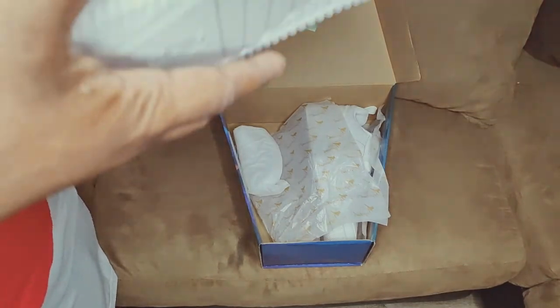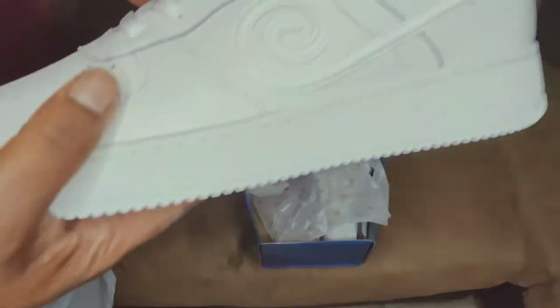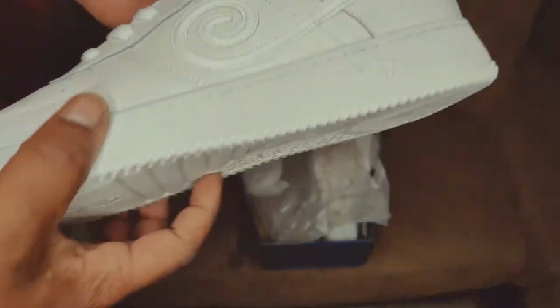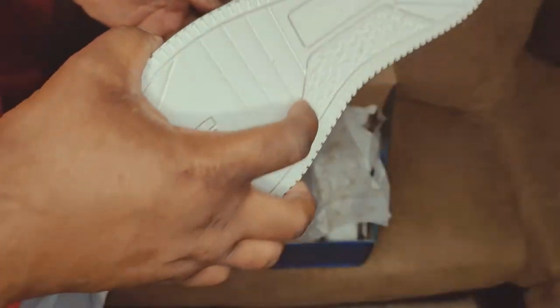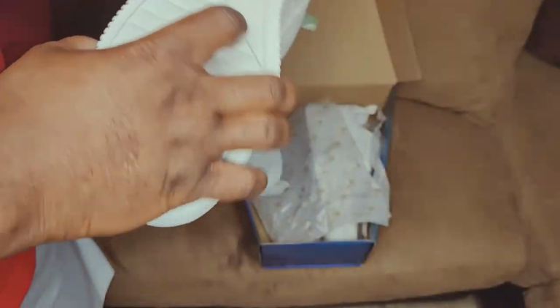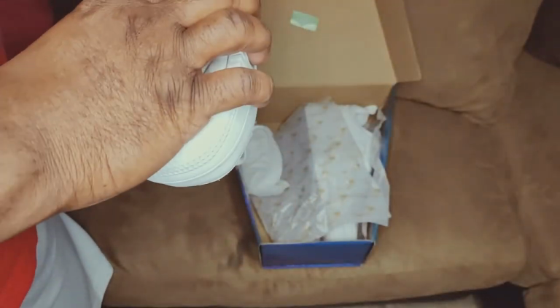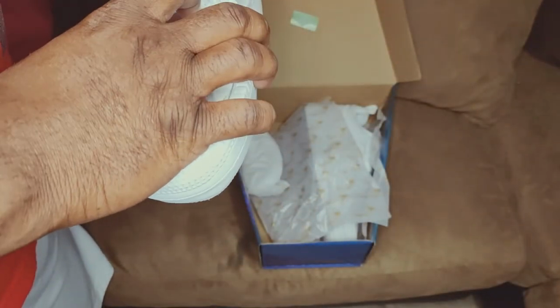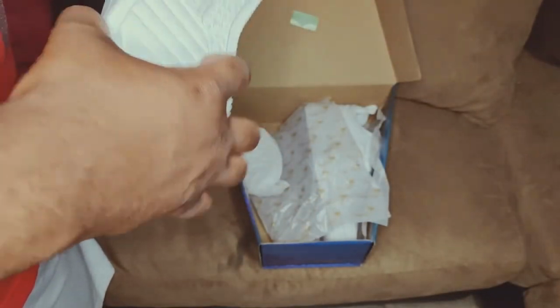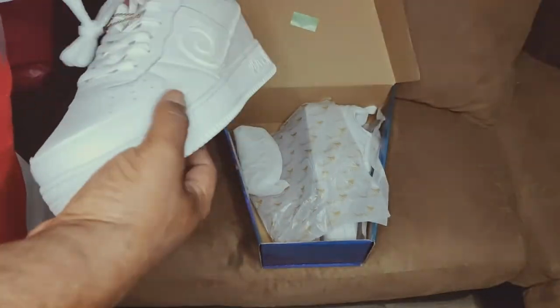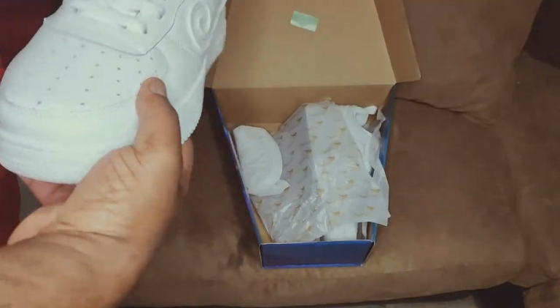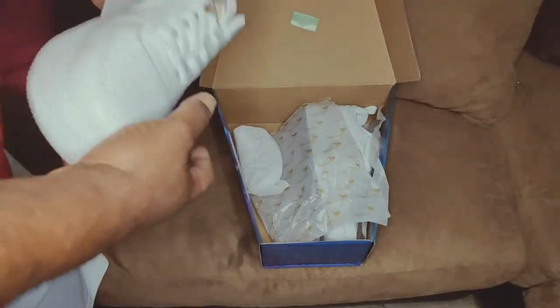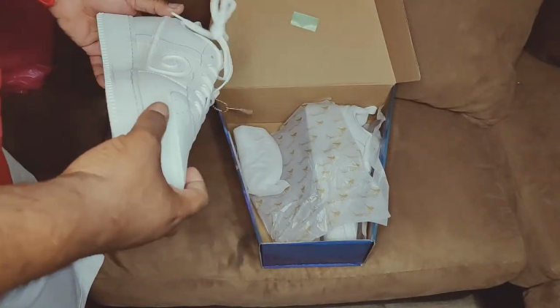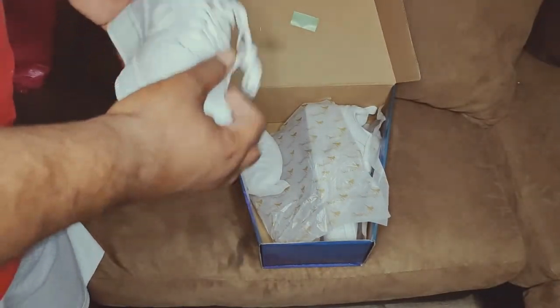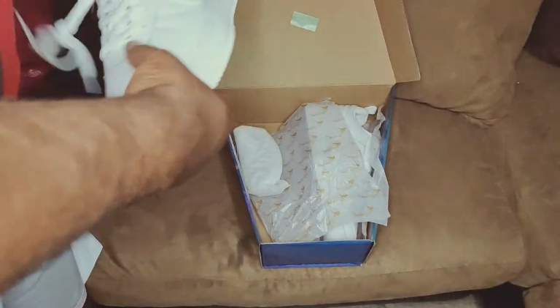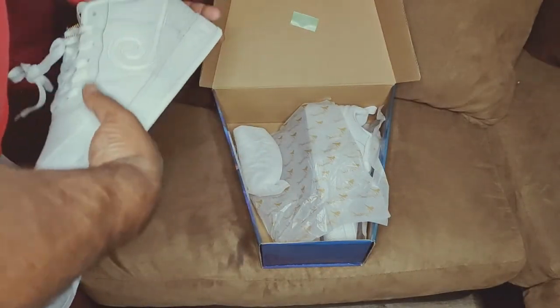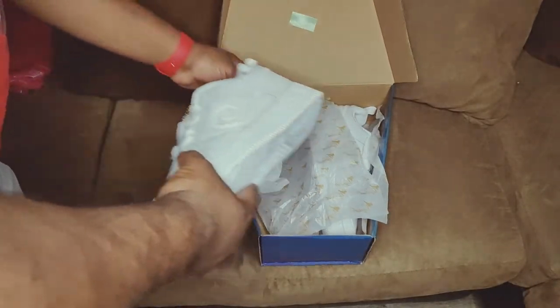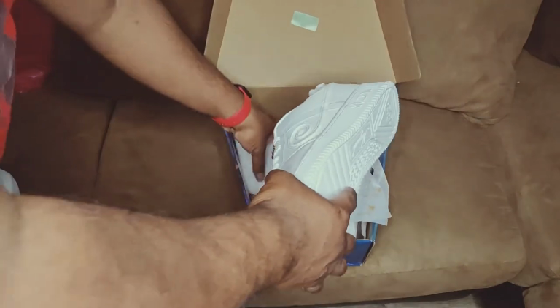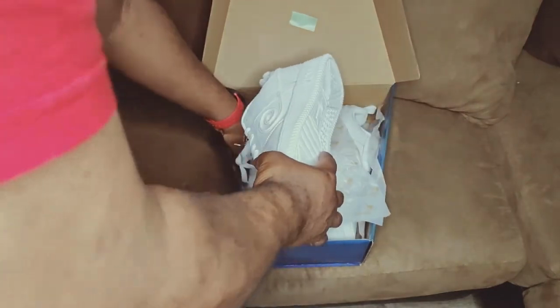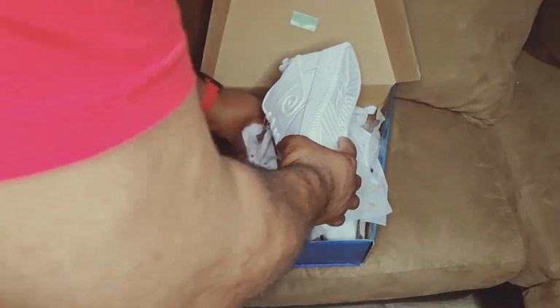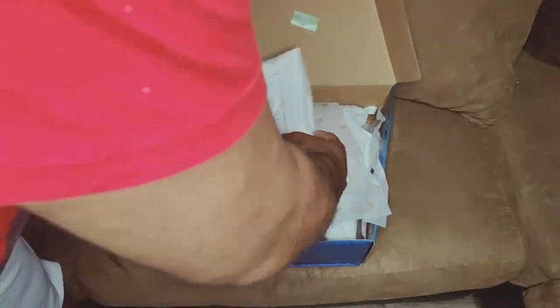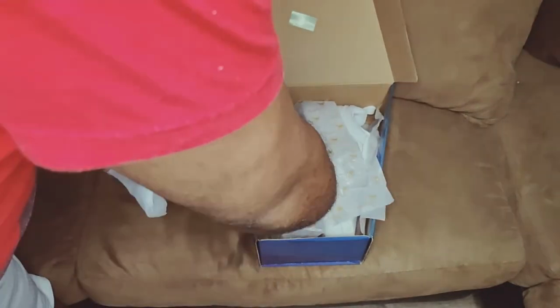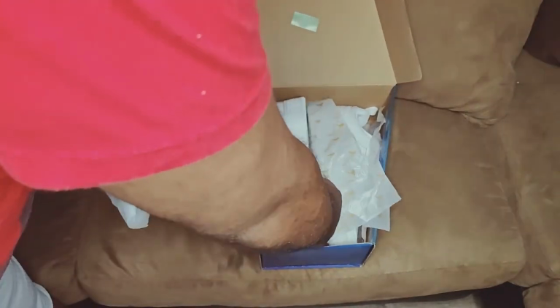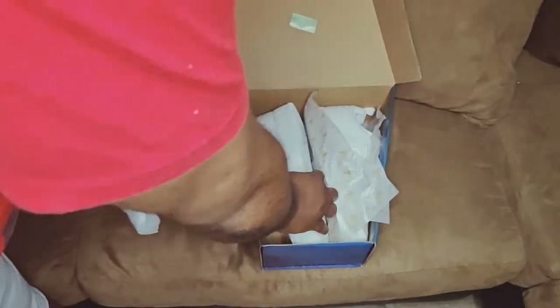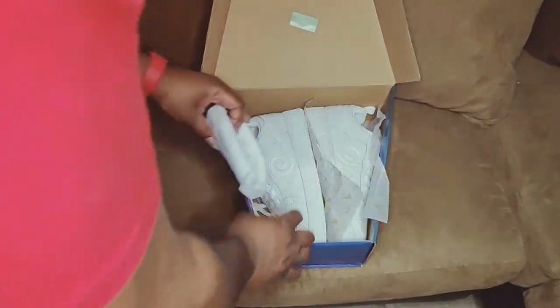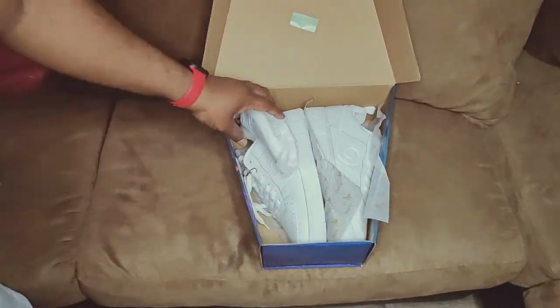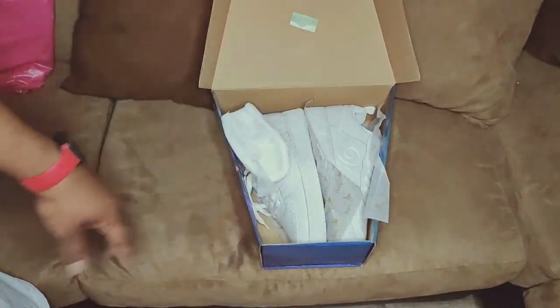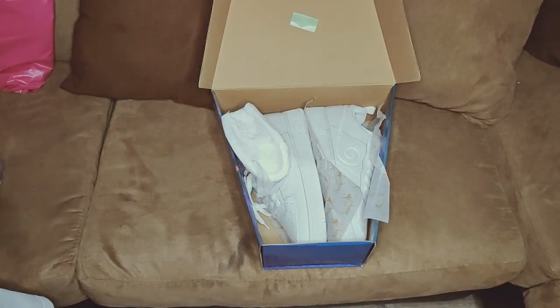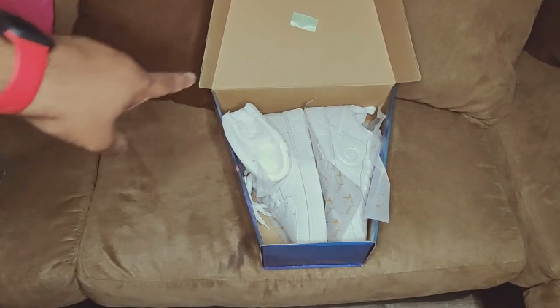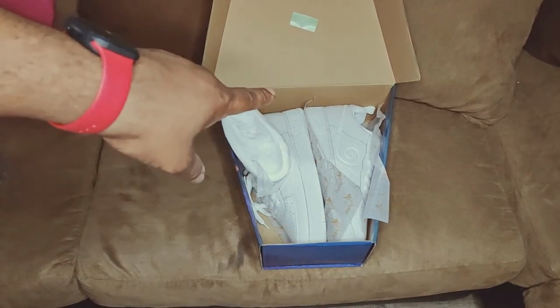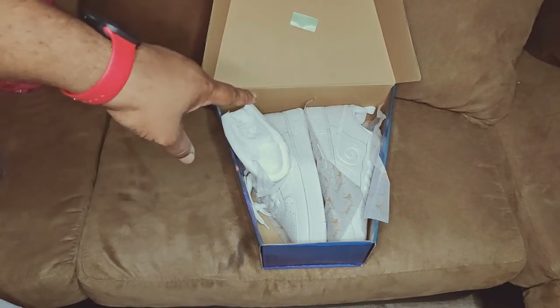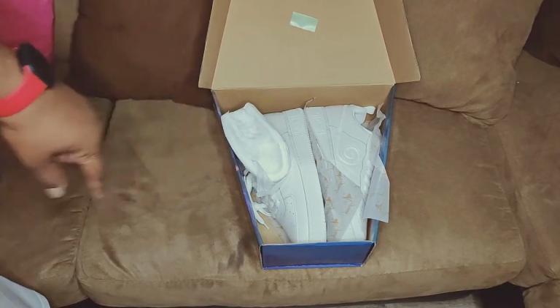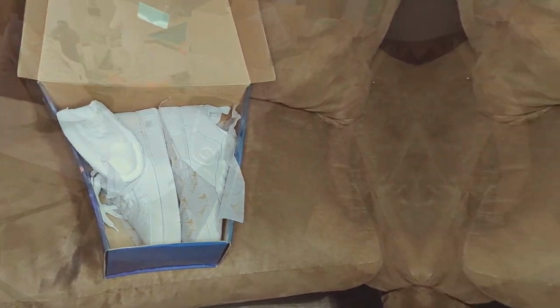Y'all are doing the damn thing with these, man. I'm glad I got these, and shout out to Rocklin for getting them to me ASAP. I like the box and I like the whole get-up.